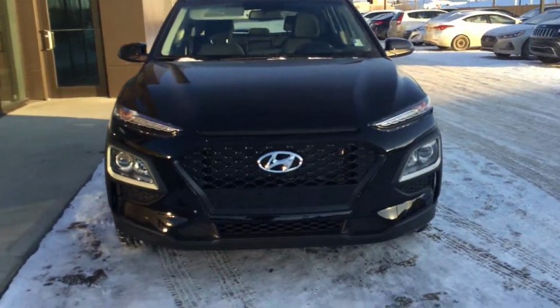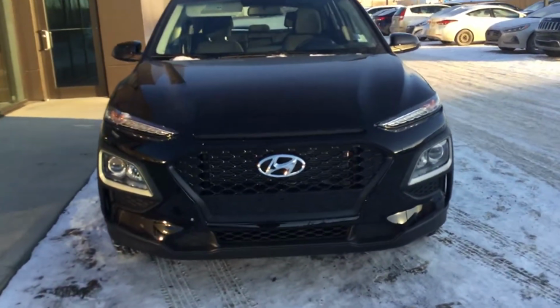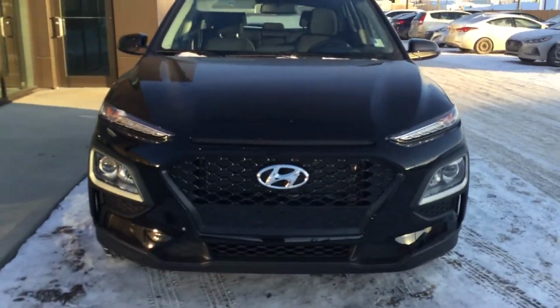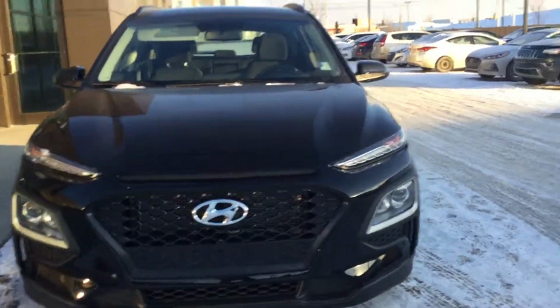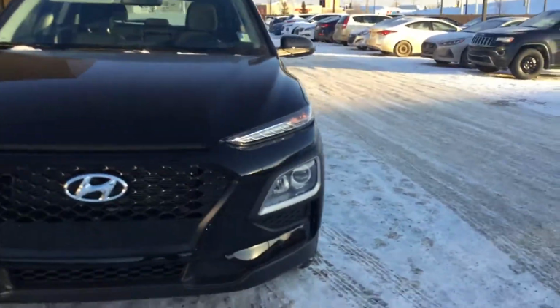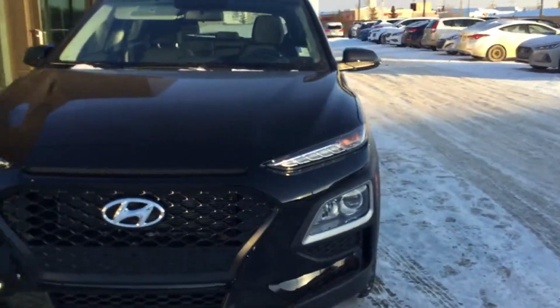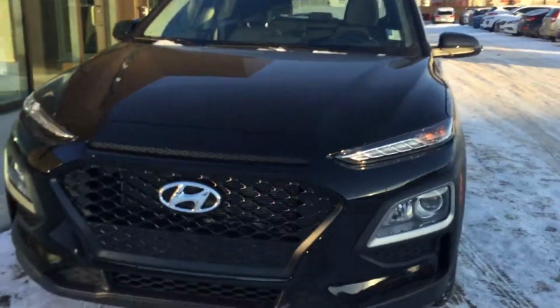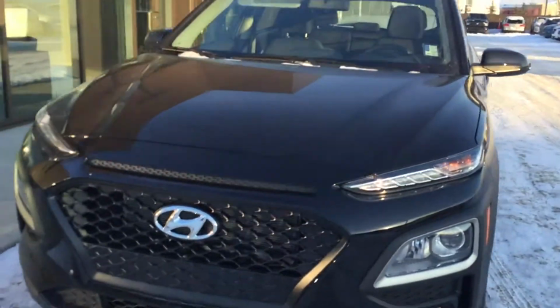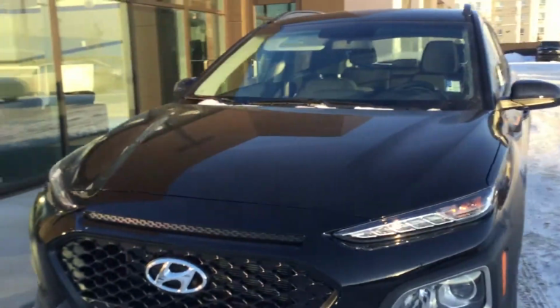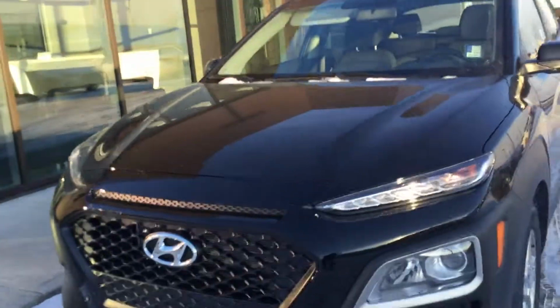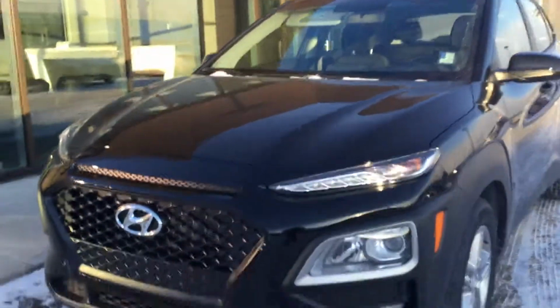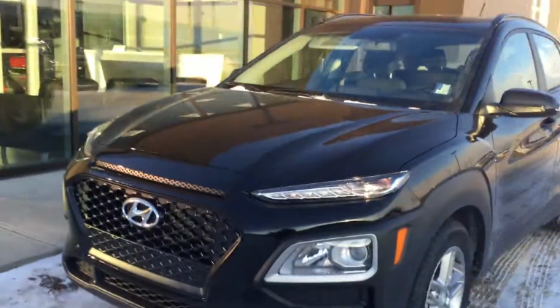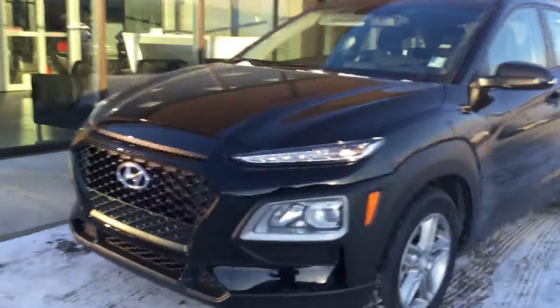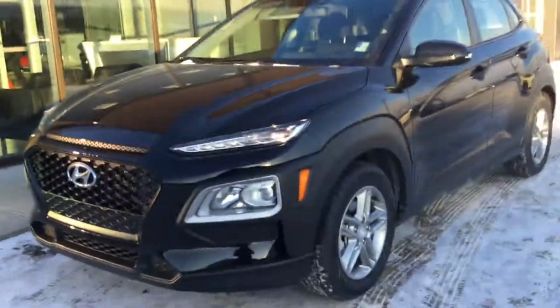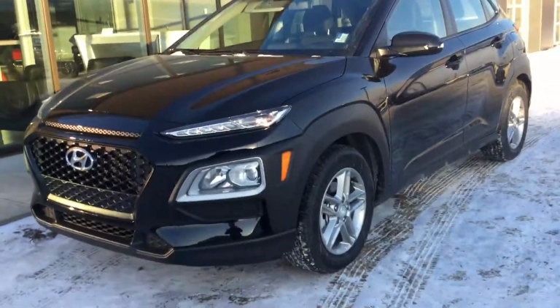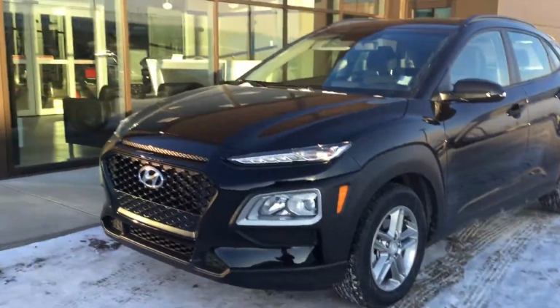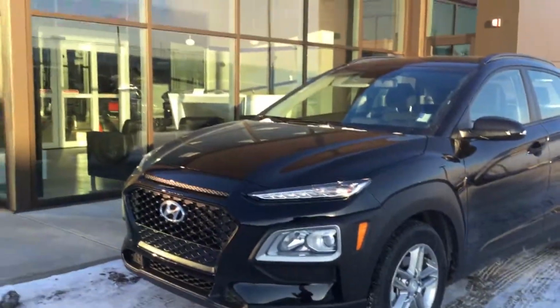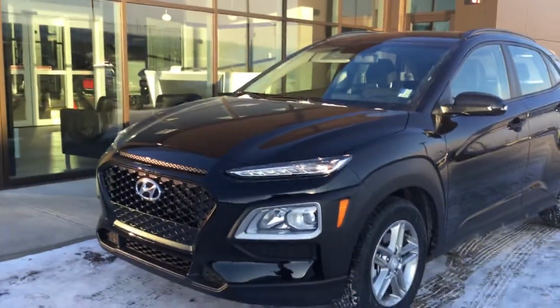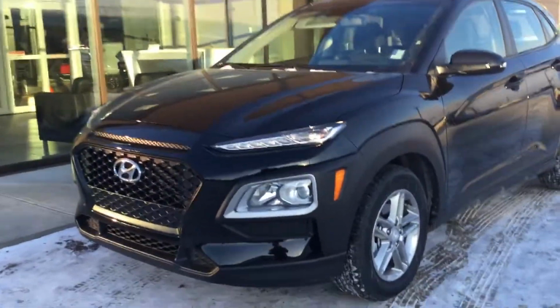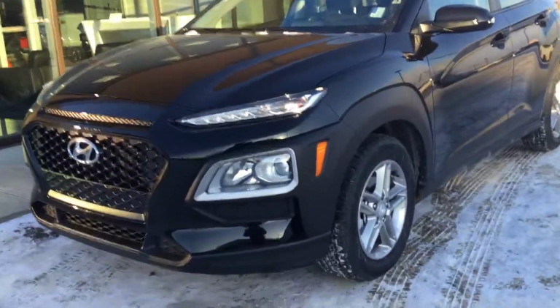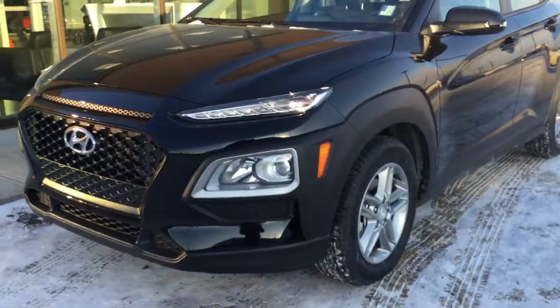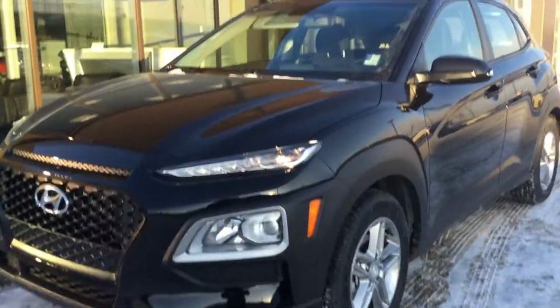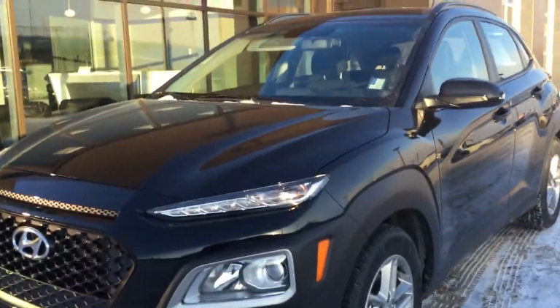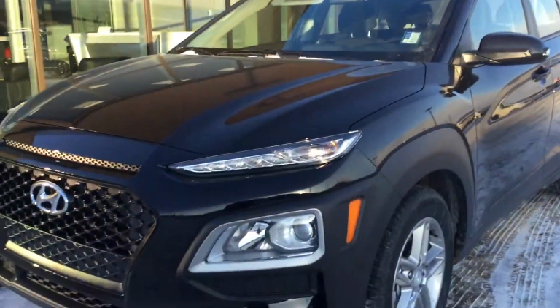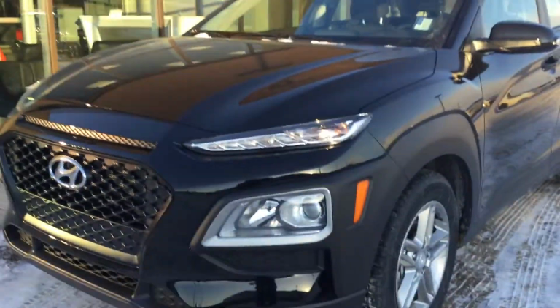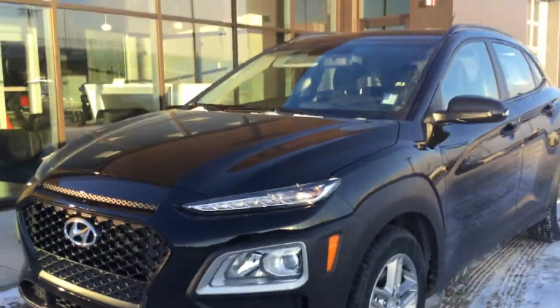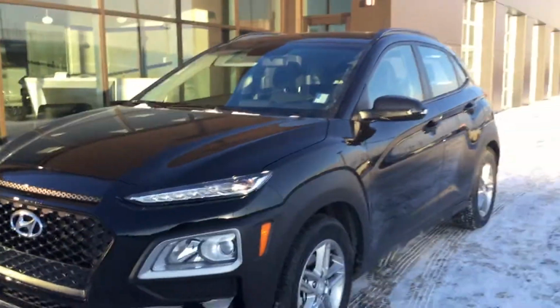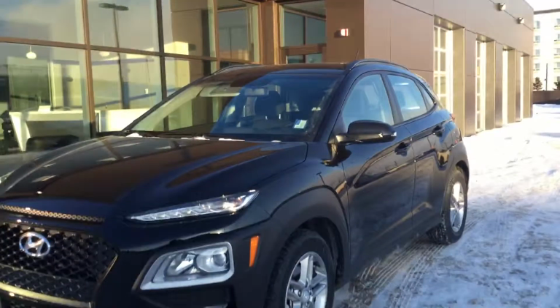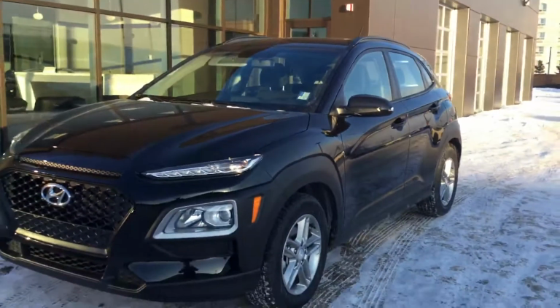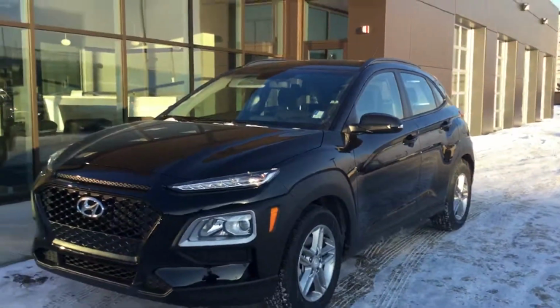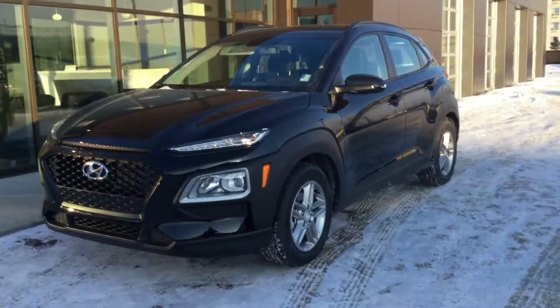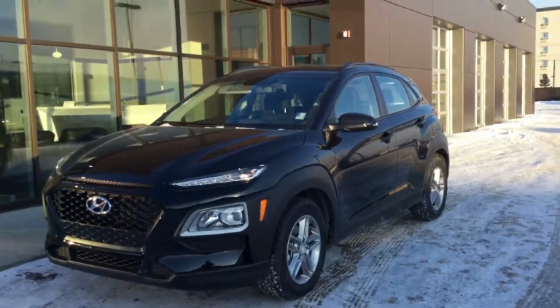Hey John, this is Tristan here from River City Hyundai. Today I have for you the 2019 Hyundai Kona — a beautiful vehicle that also won North American Vehicle of the Year. I'm going to show you all the features and why you're going to want to bring this home today.